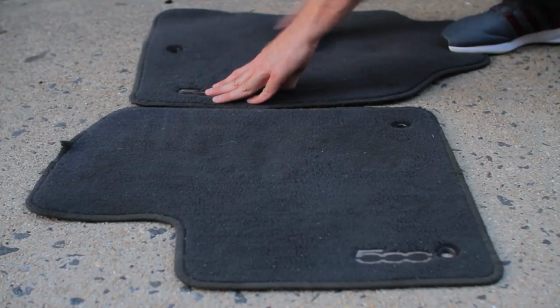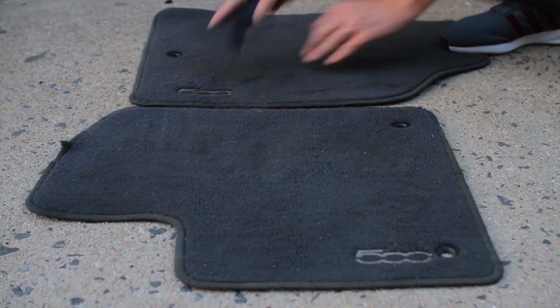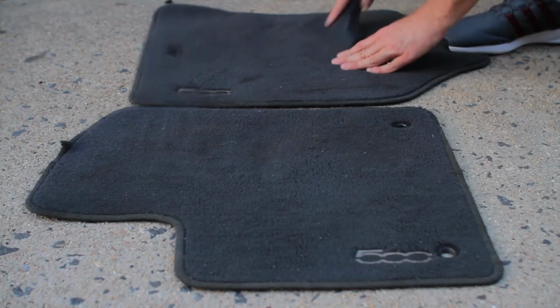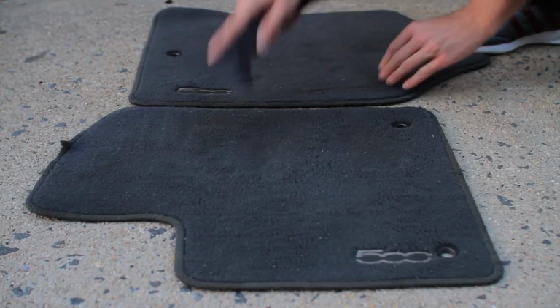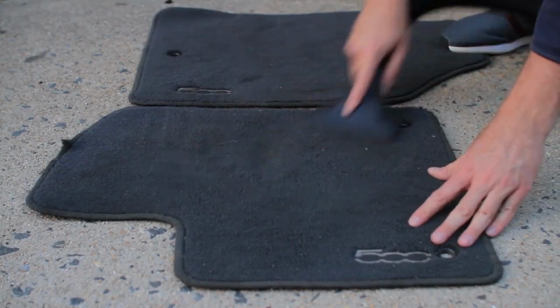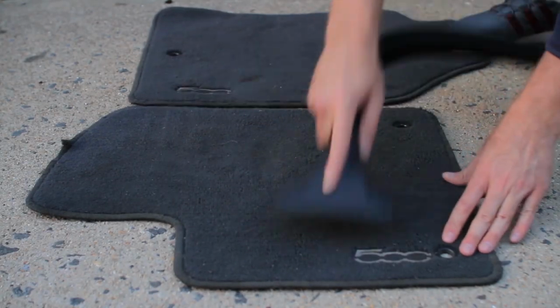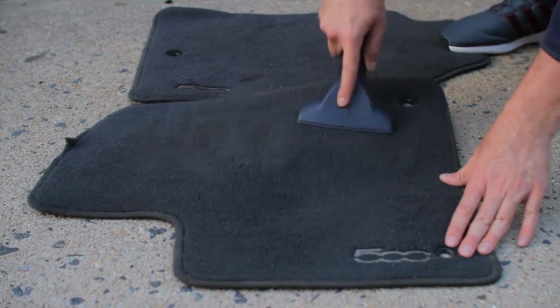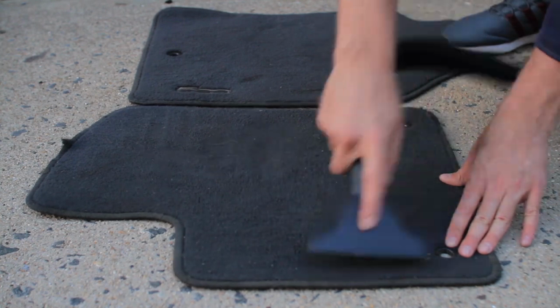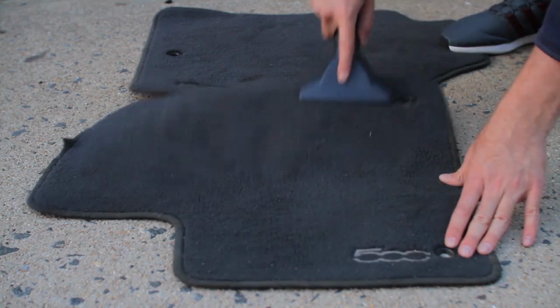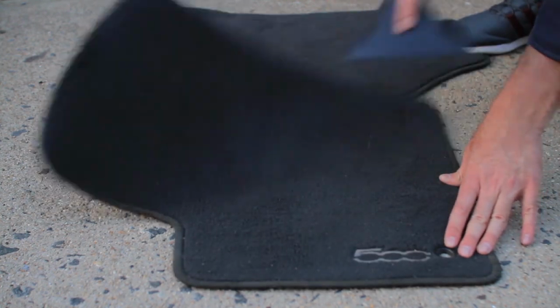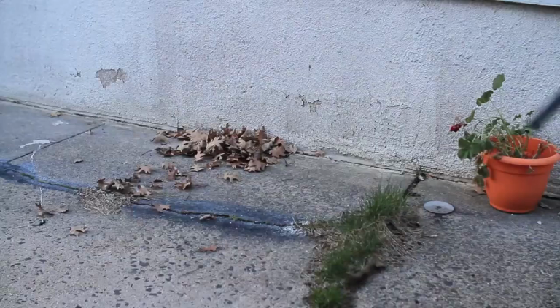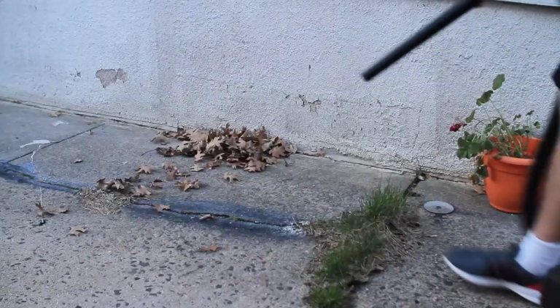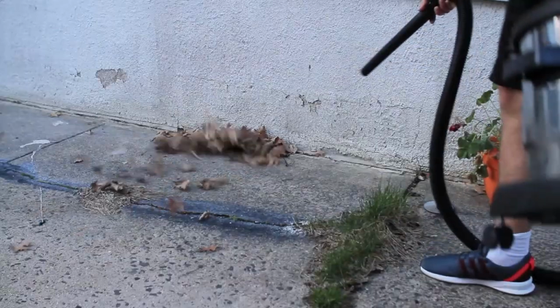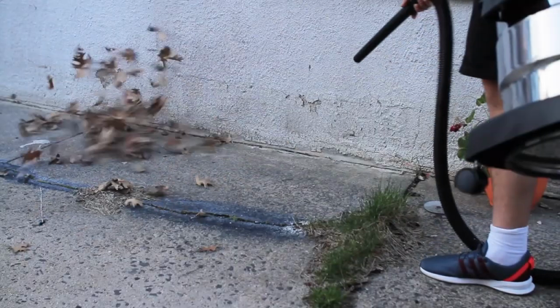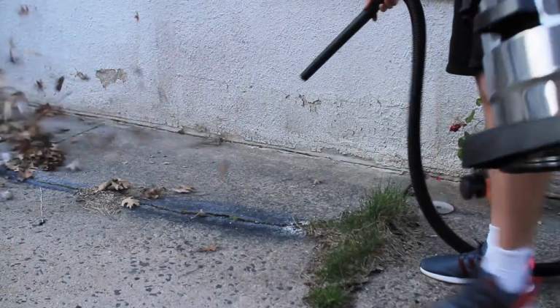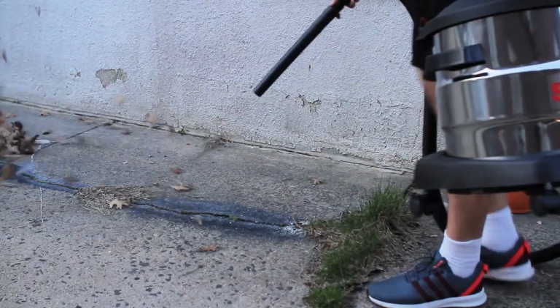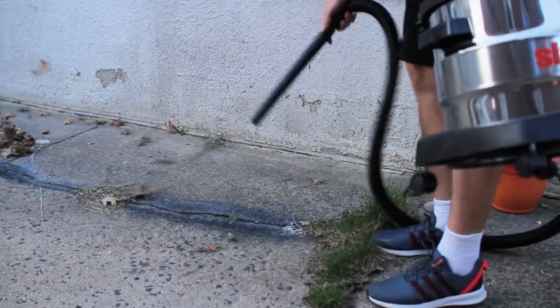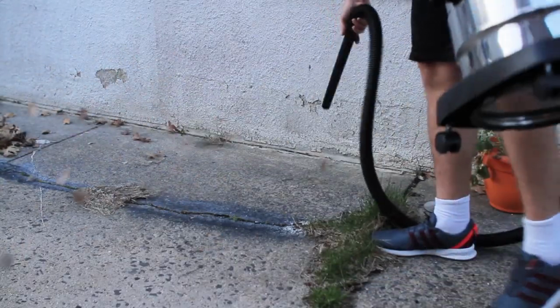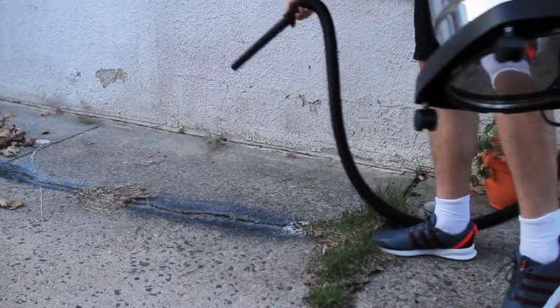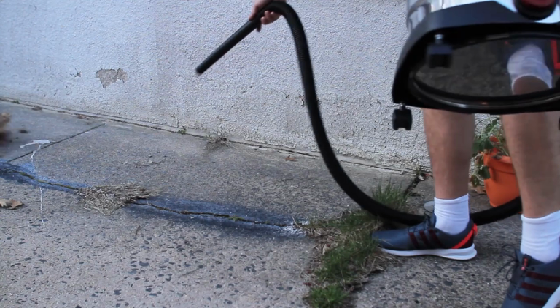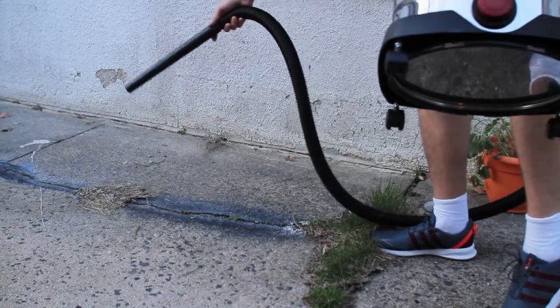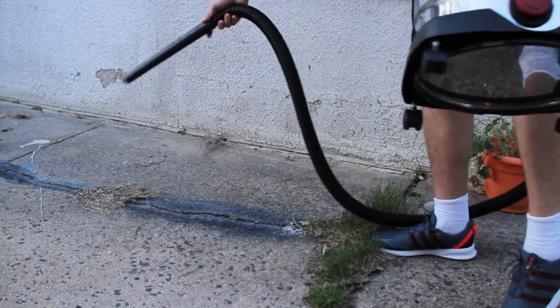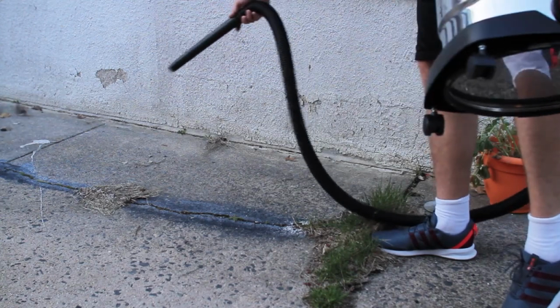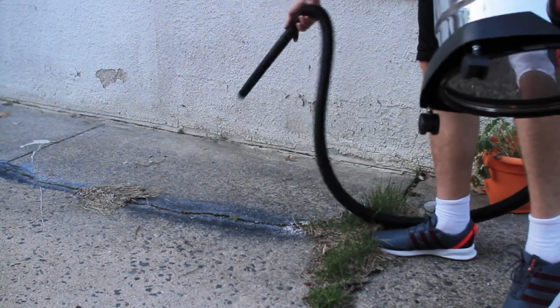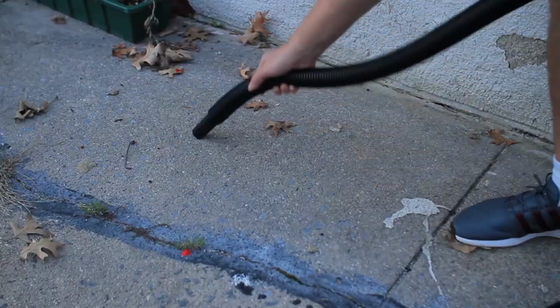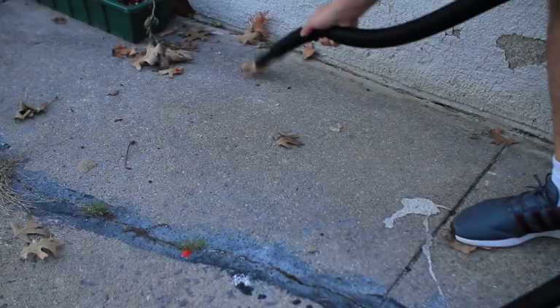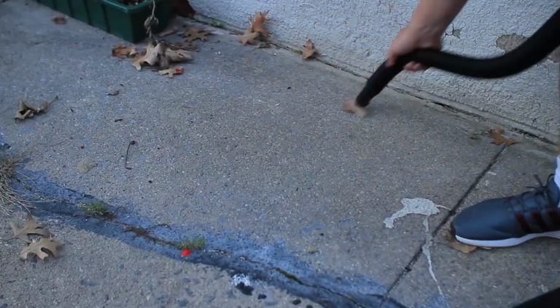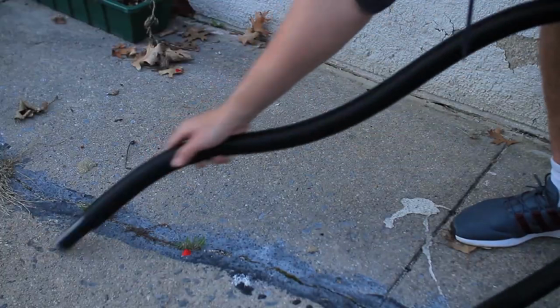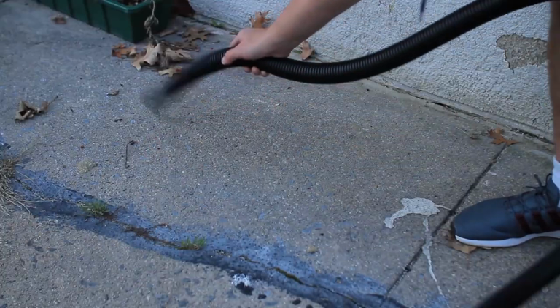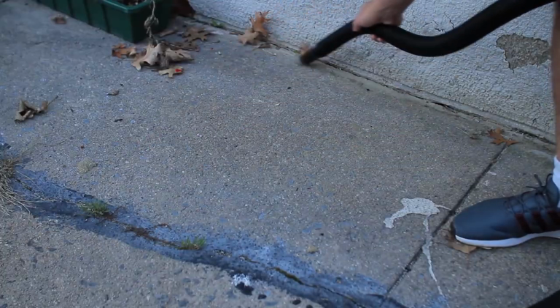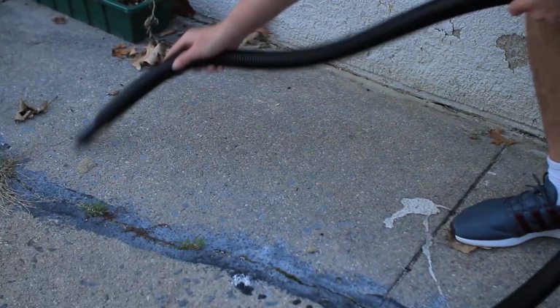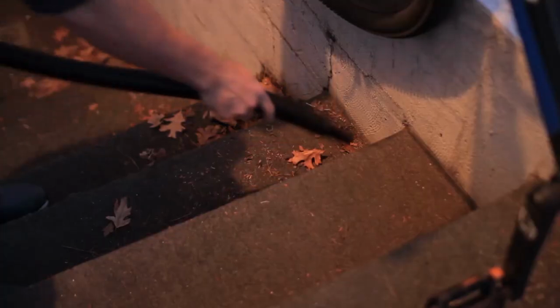This shop vac, like most shop vacs, also has a rear blow port which can be used for blowing things like leaves. These leaves can also be vacuumed, although the nozzle head is a bit small and it does get clogged every now and then.